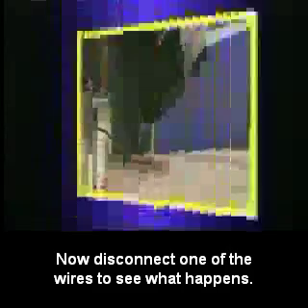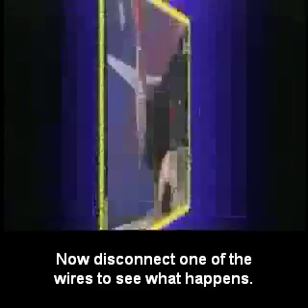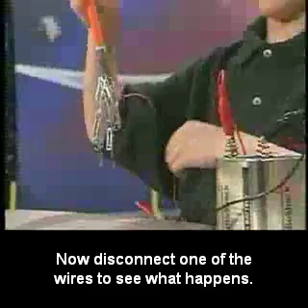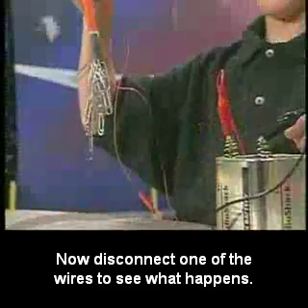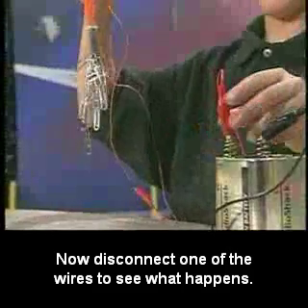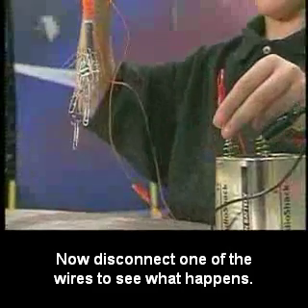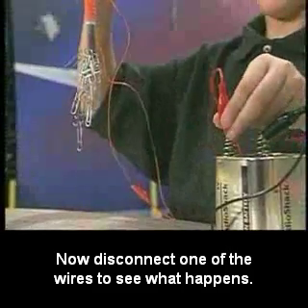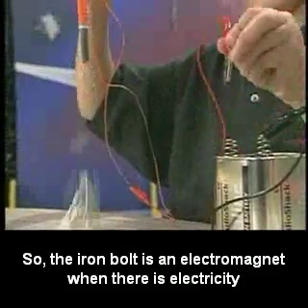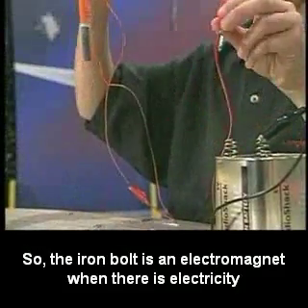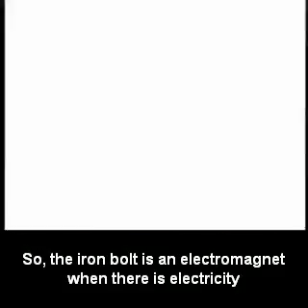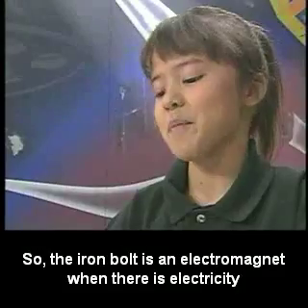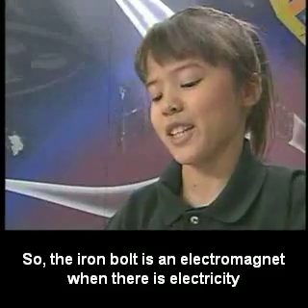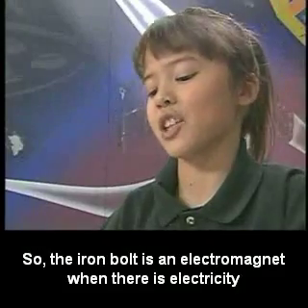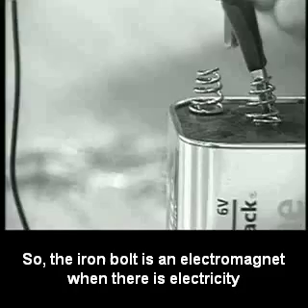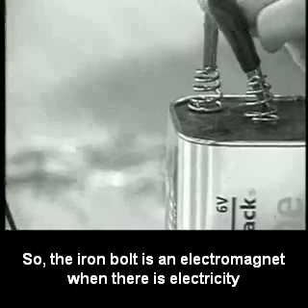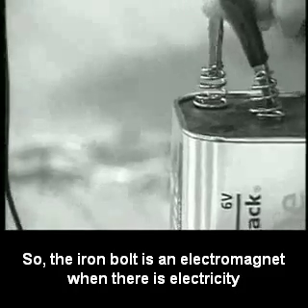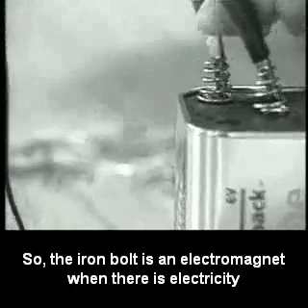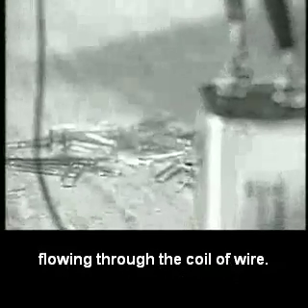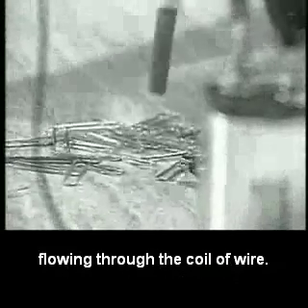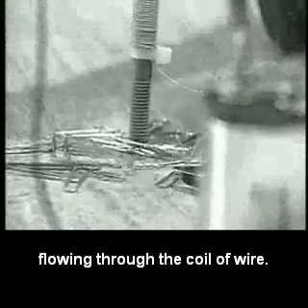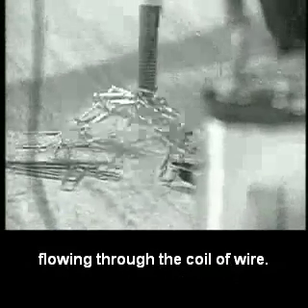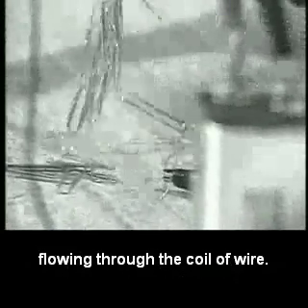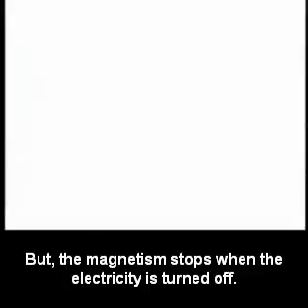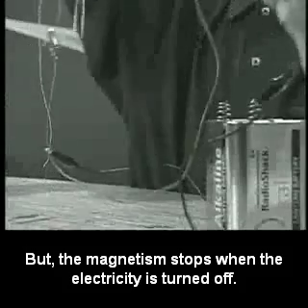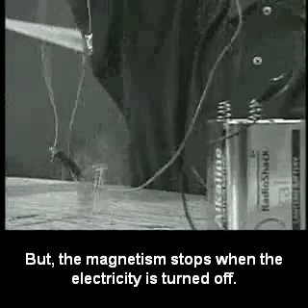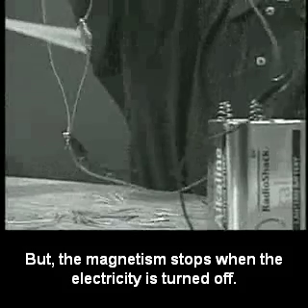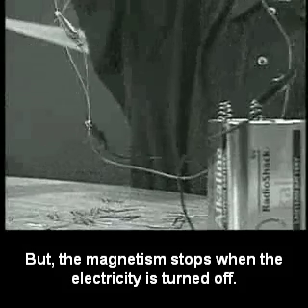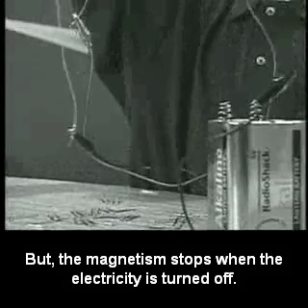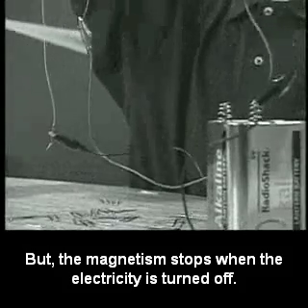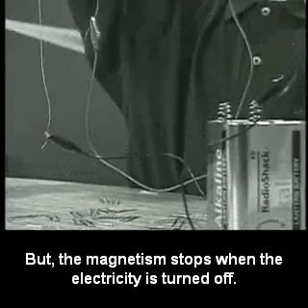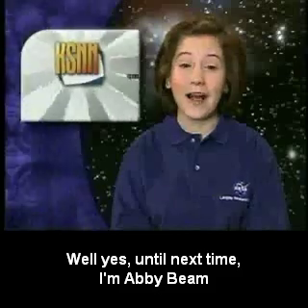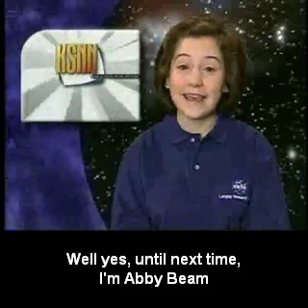Now disconnect one of the wires to see what happens. The iron bolt is an electromagnet when there's electricity flowing through the coil of wire, but the magnetism stops when the electricity is turned off. Well, yes.